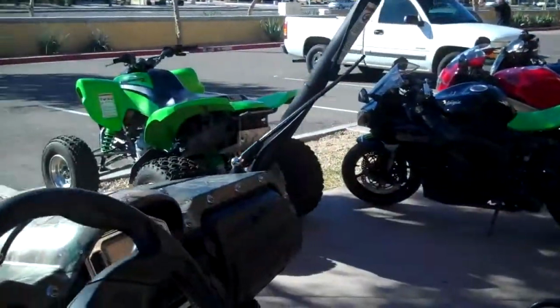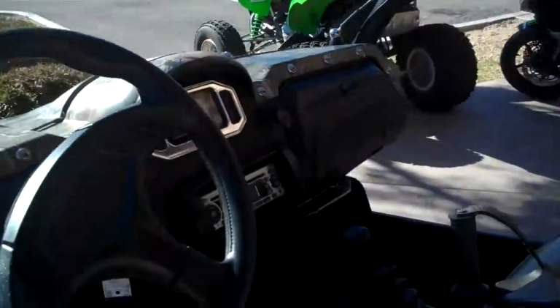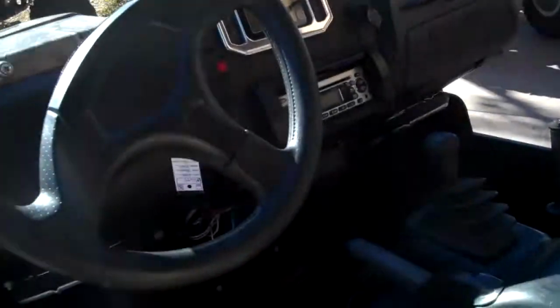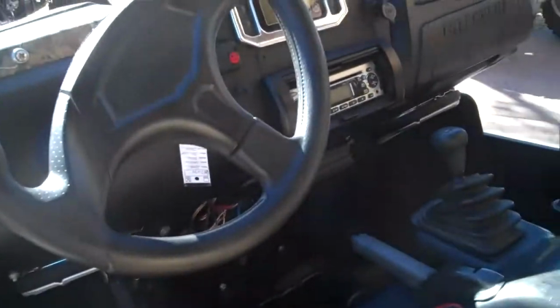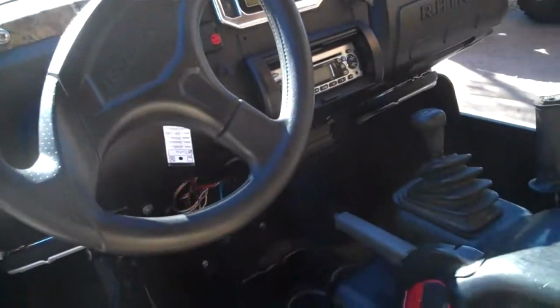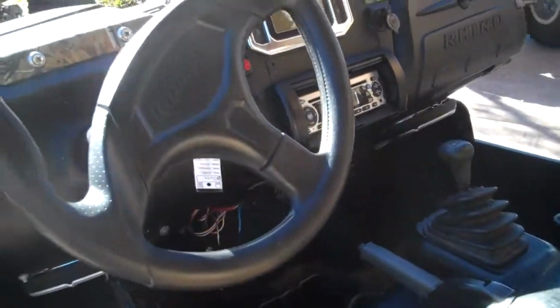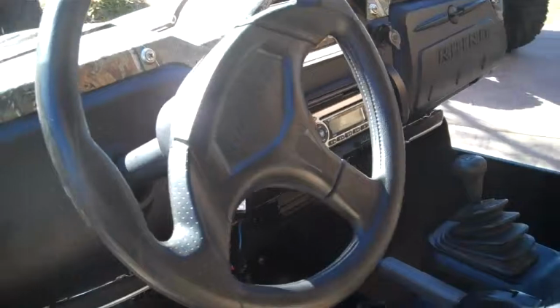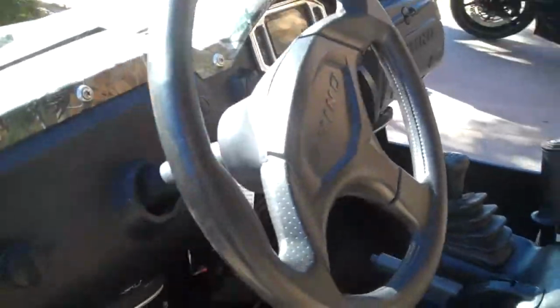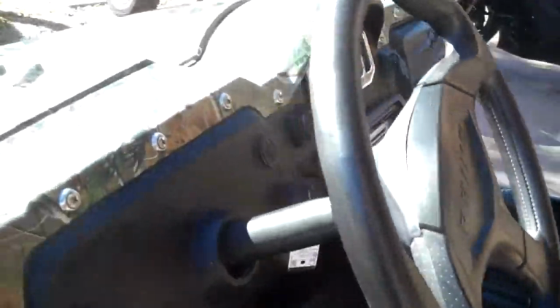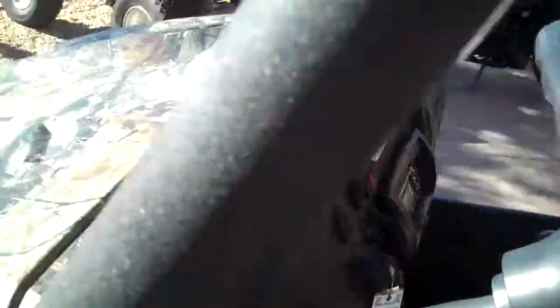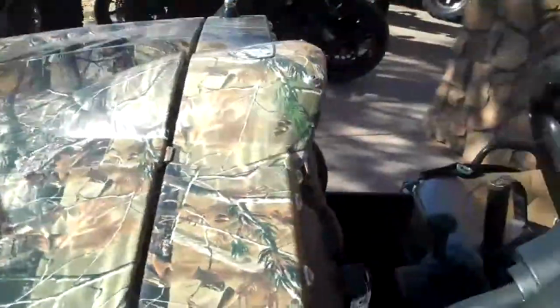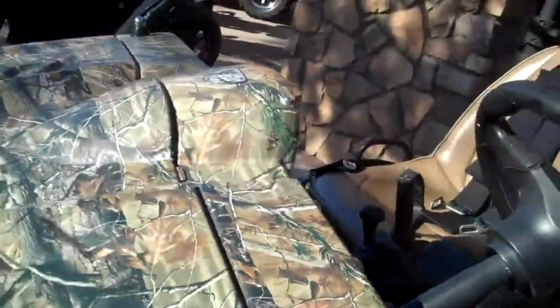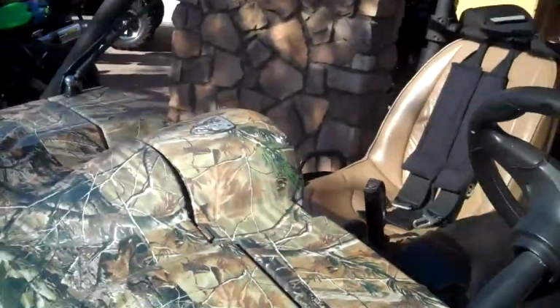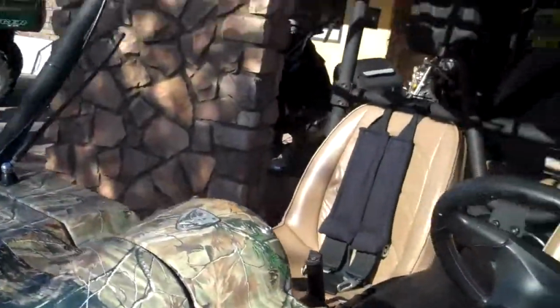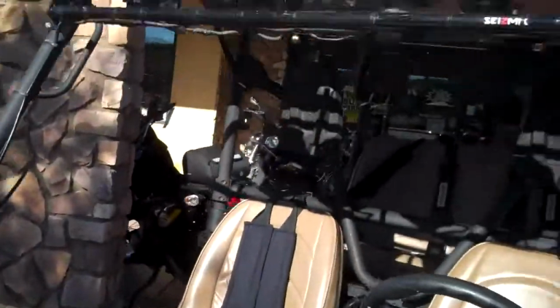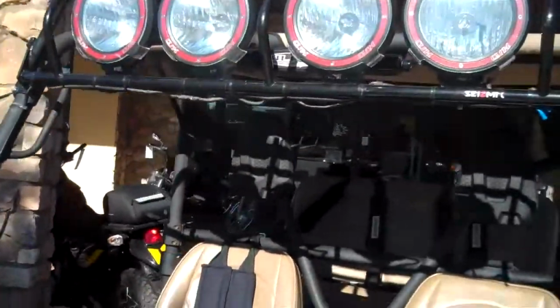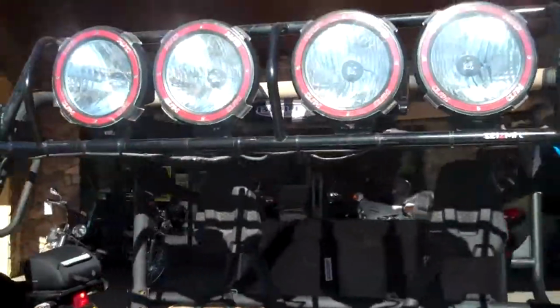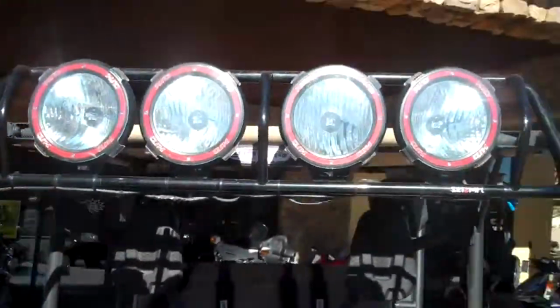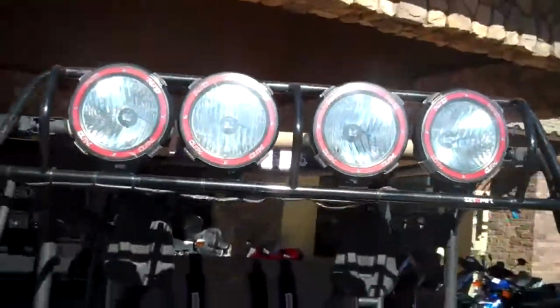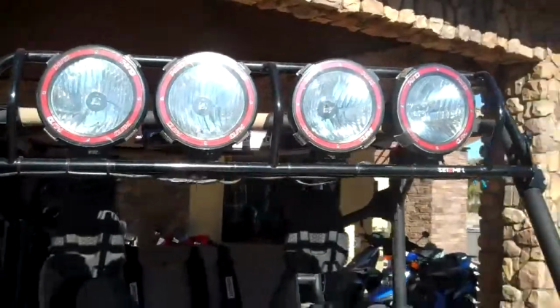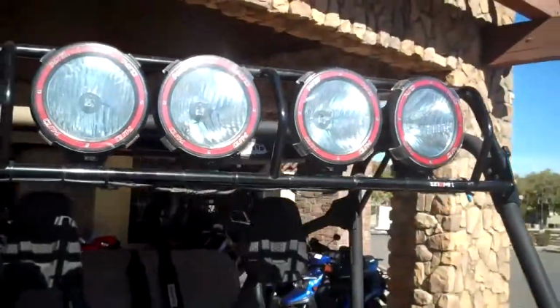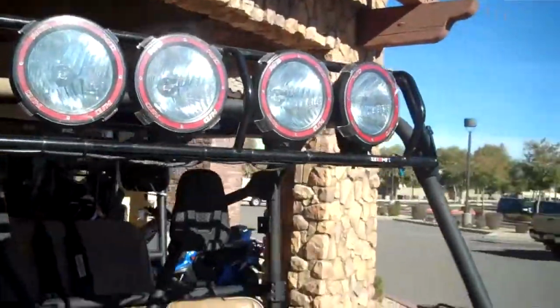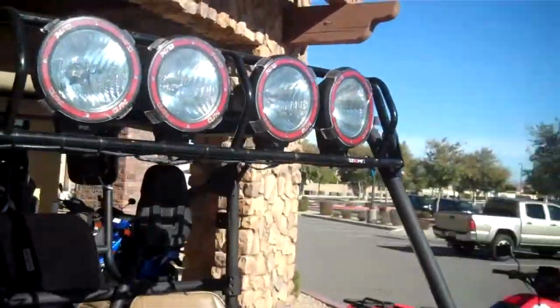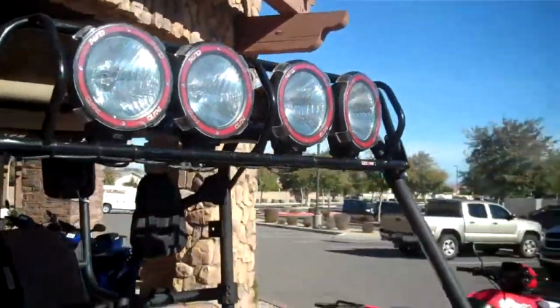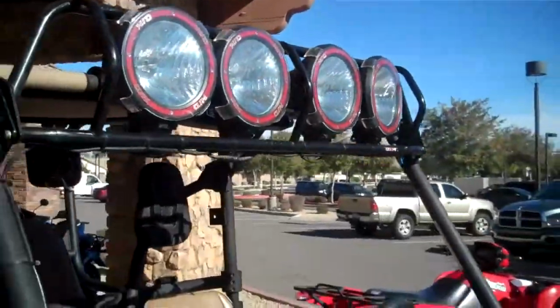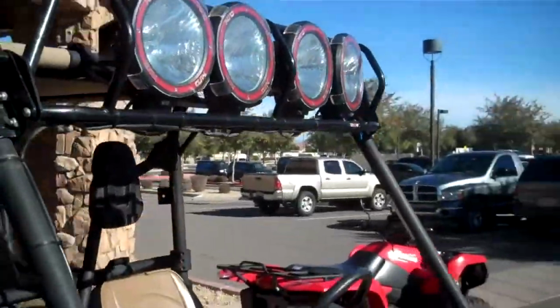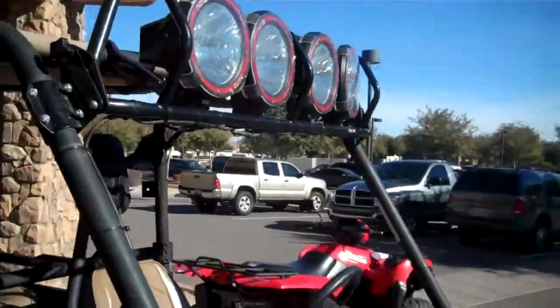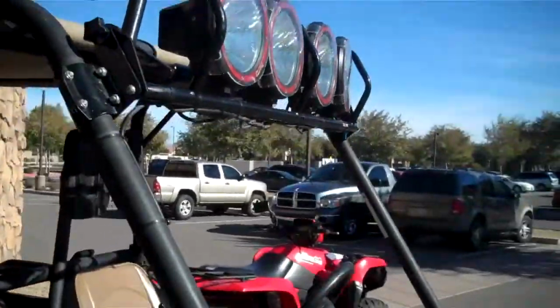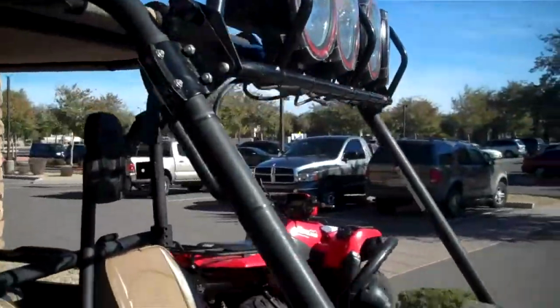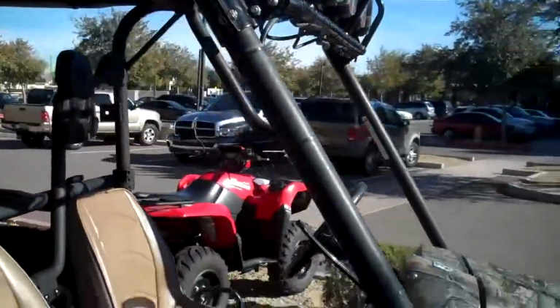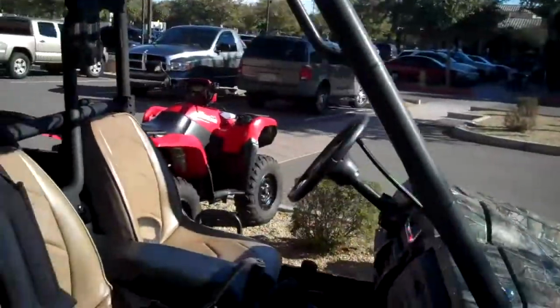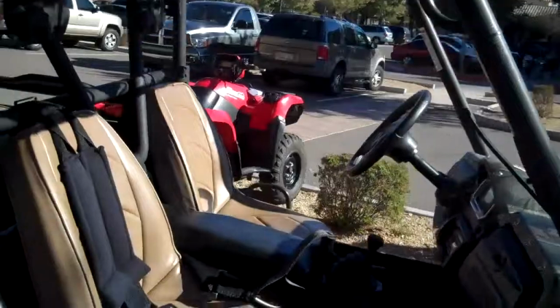This thing's got a stereo amp — the works. HIDs, don't want to upset the neighbors or scare the hell out of some deer.